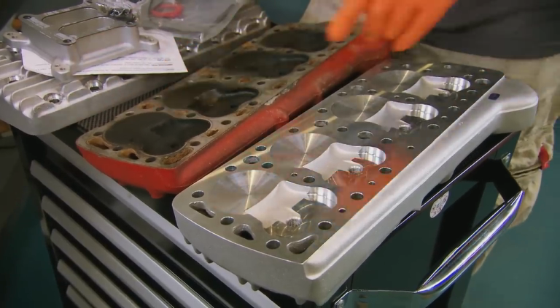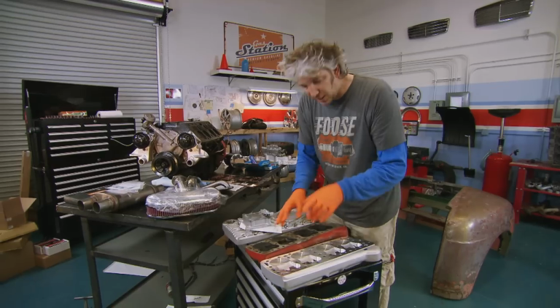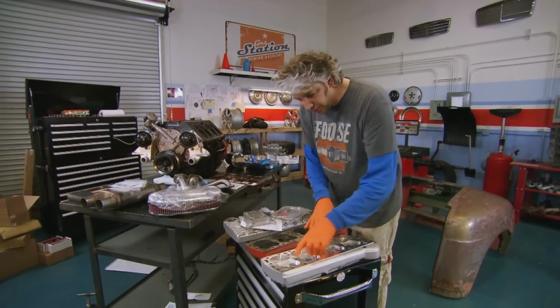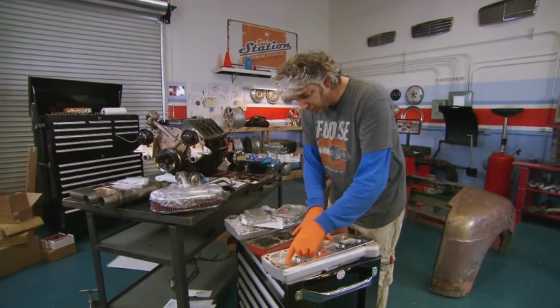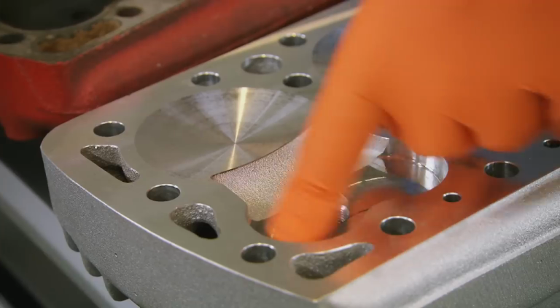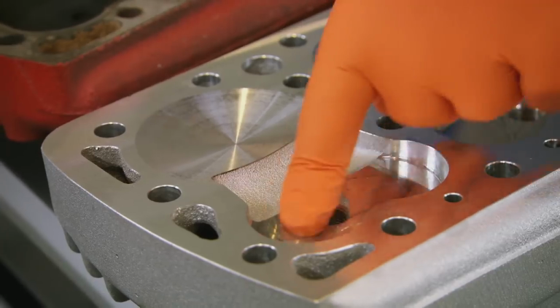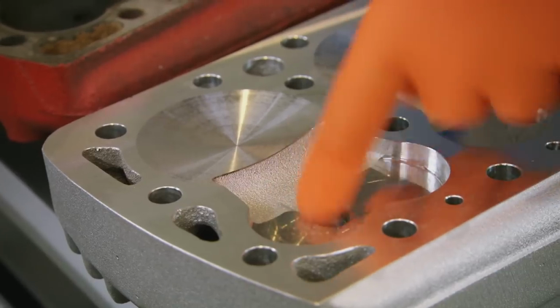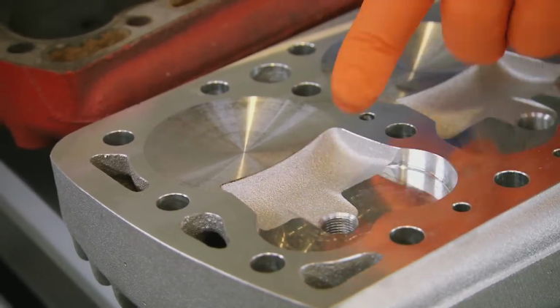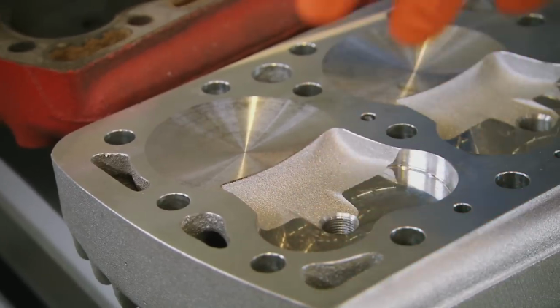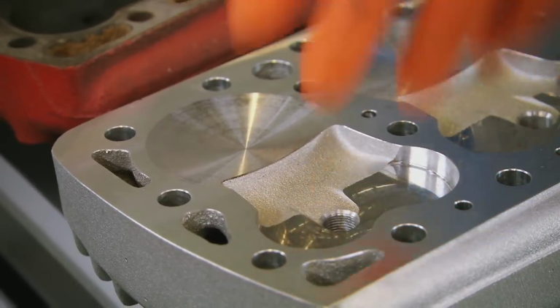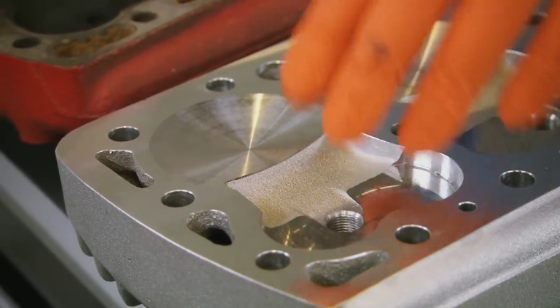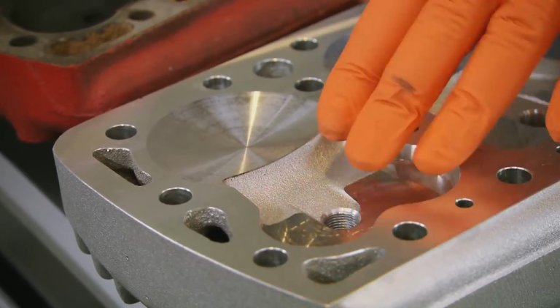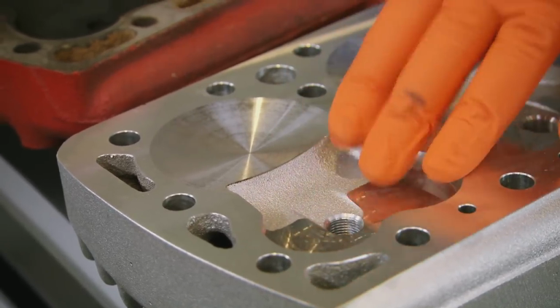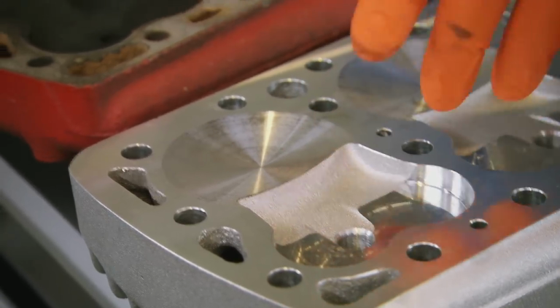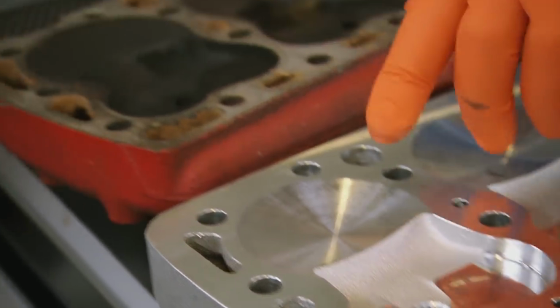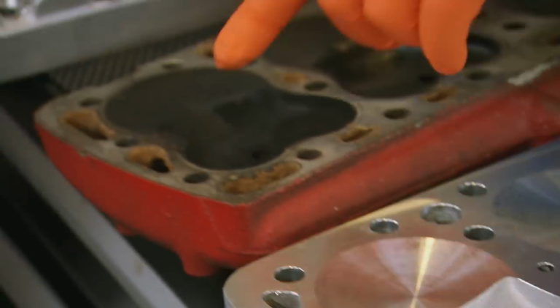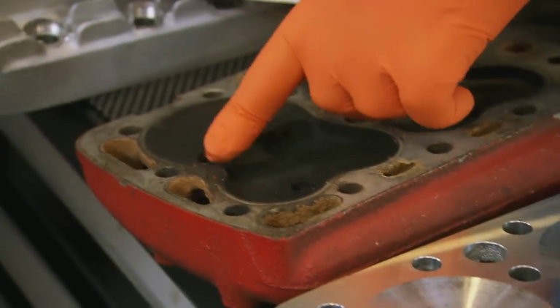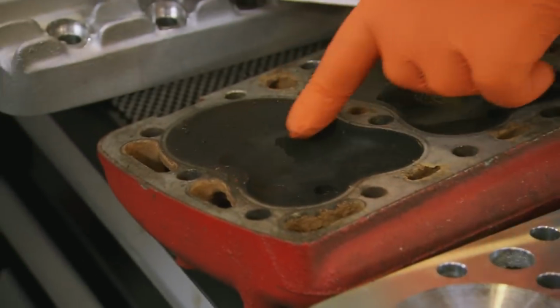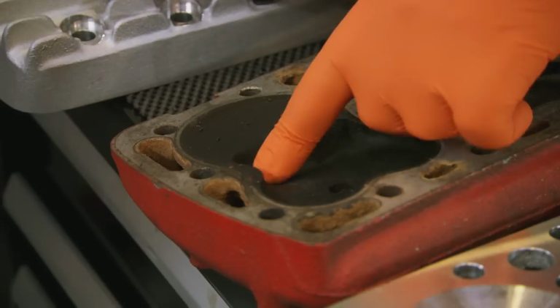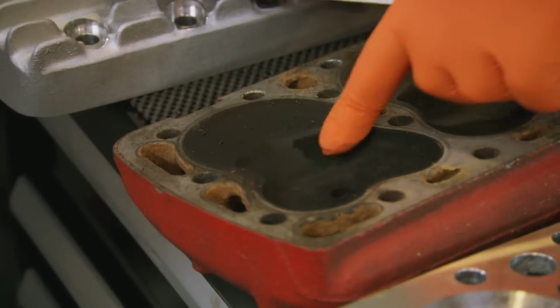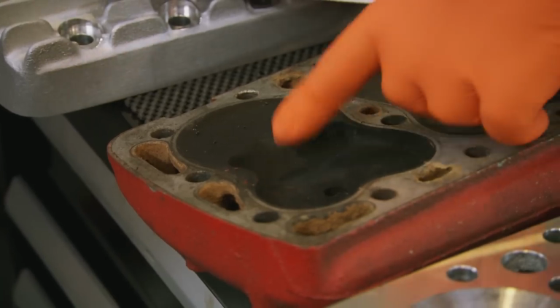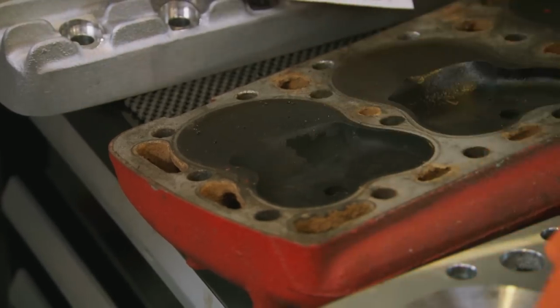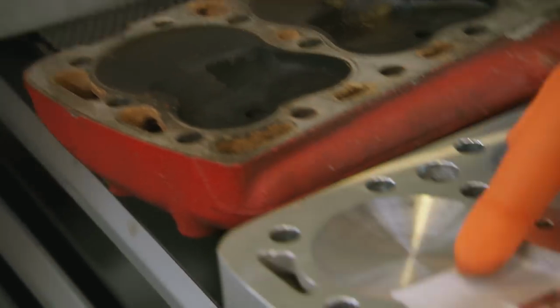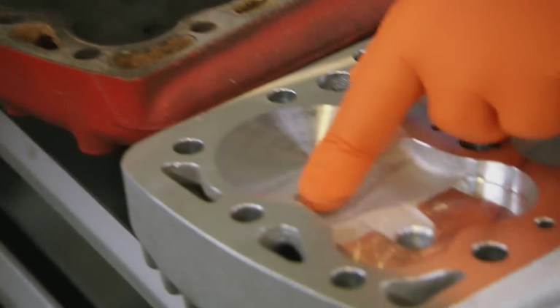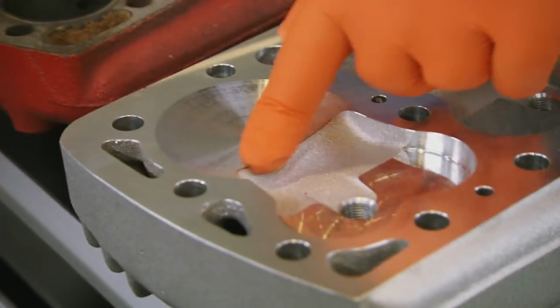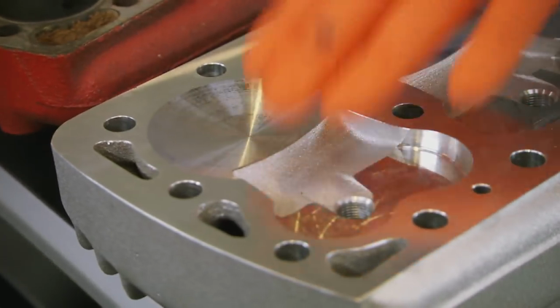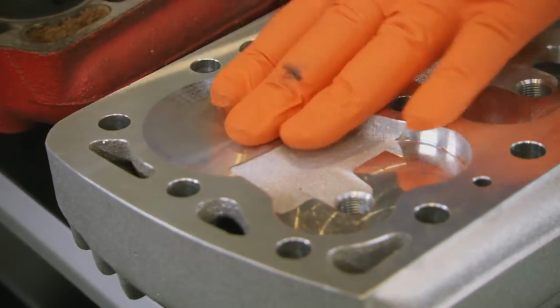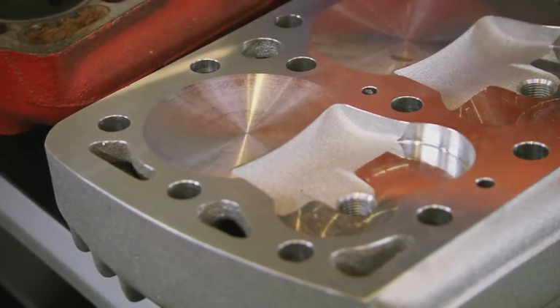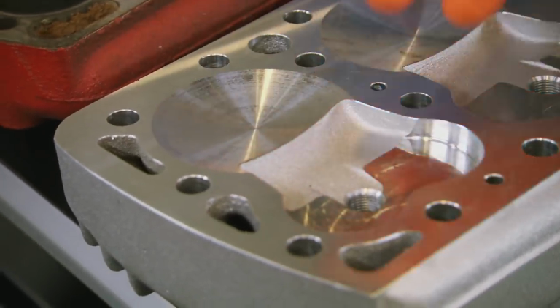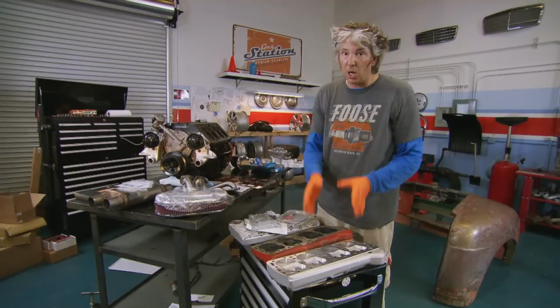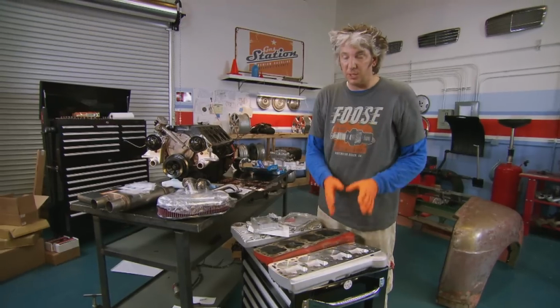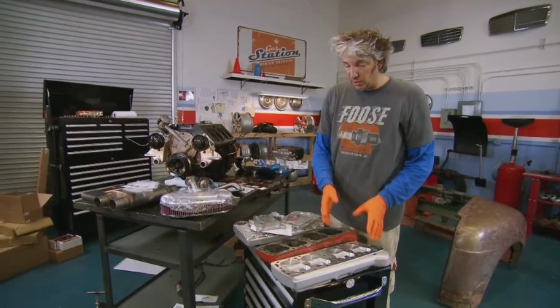There are two main differences. The first is there's a lot more depth around the valves, which means you're going to get a lot more gas flow. But also, you can see the chambers up here are different shapes, which means you've got much more compression as well. So it is going to run a lot better with these on.